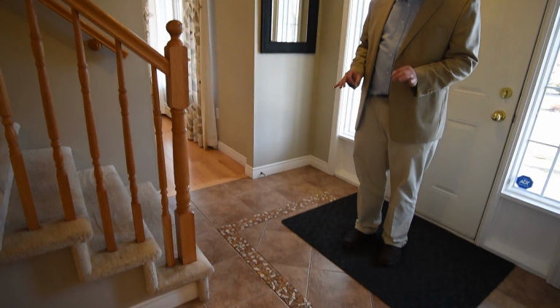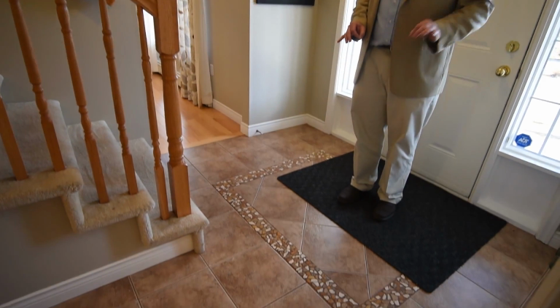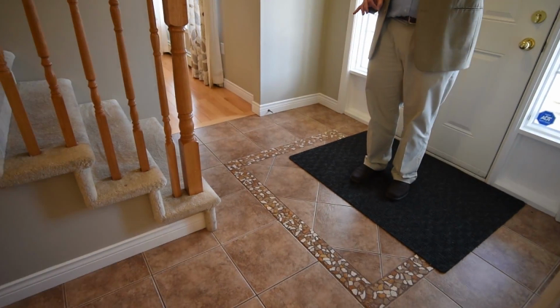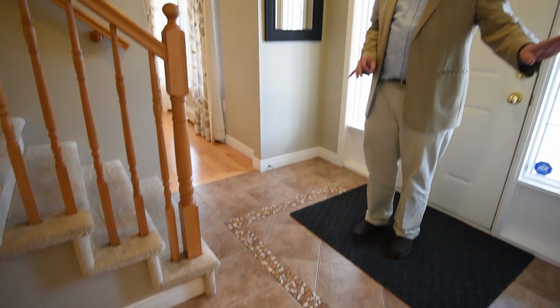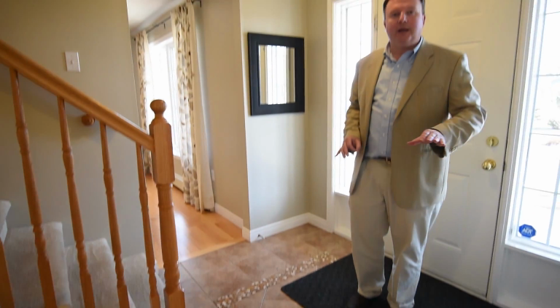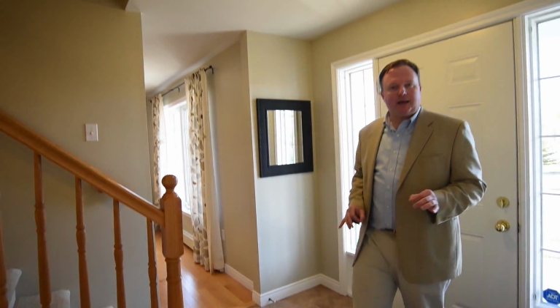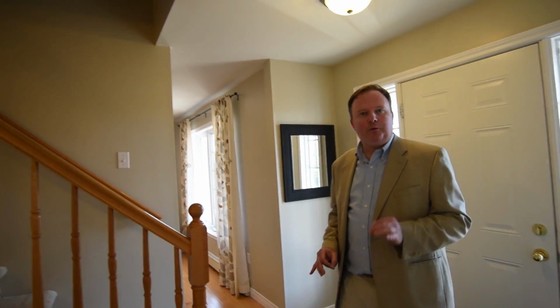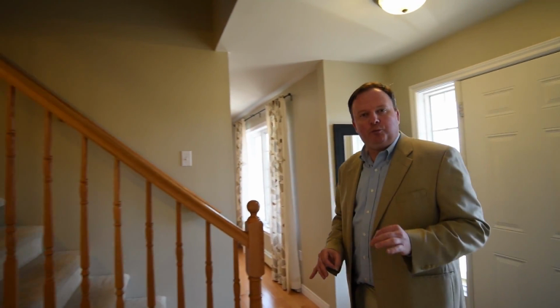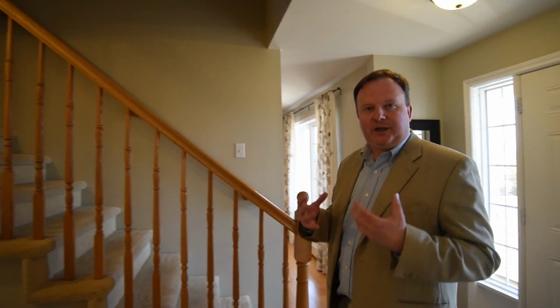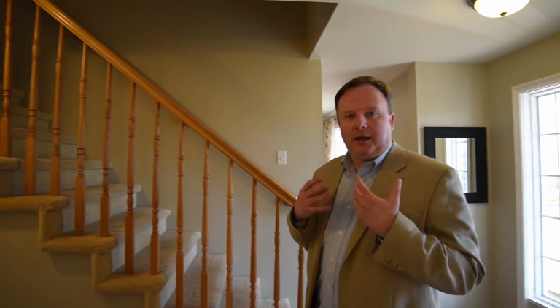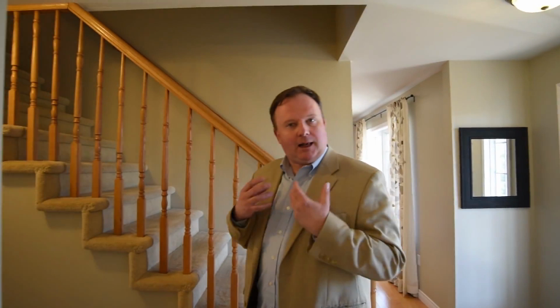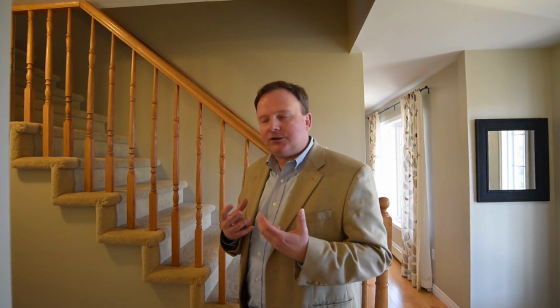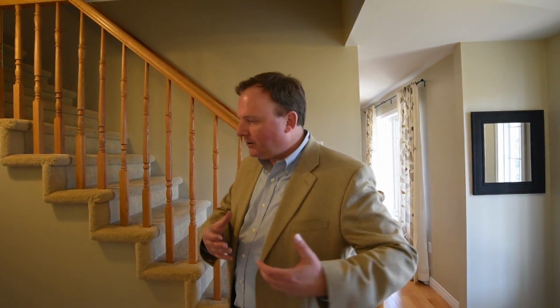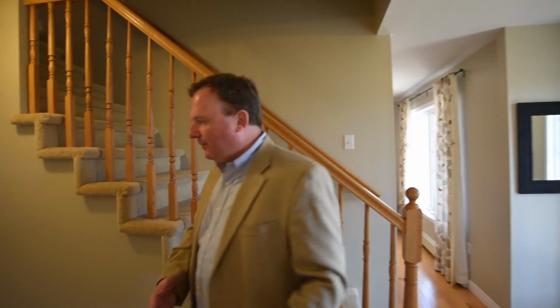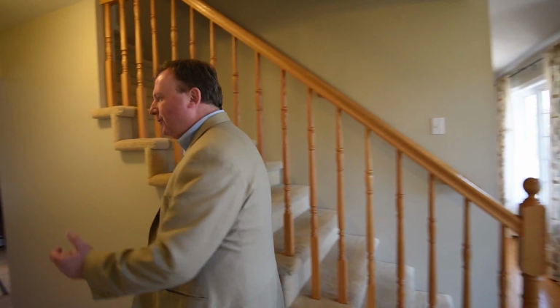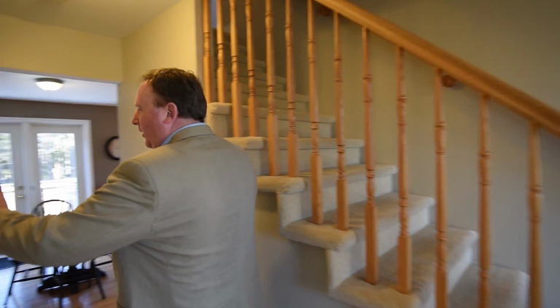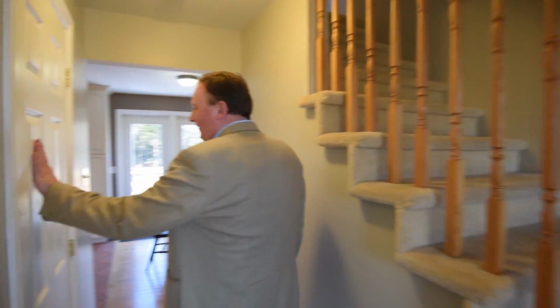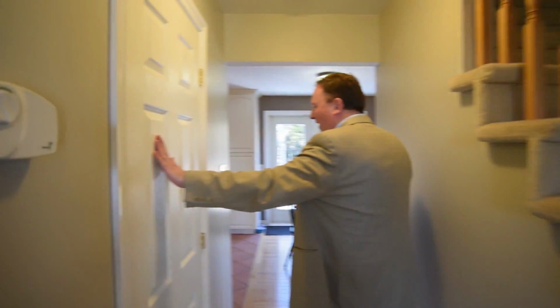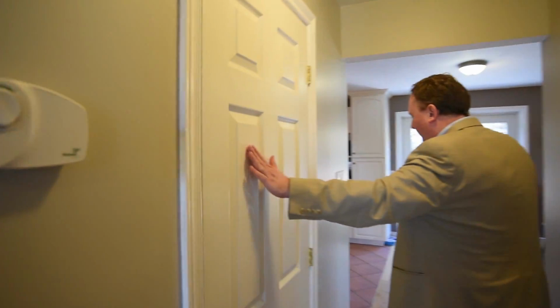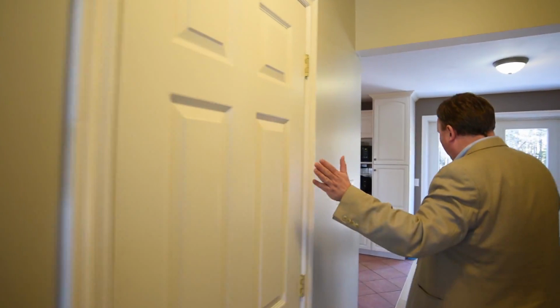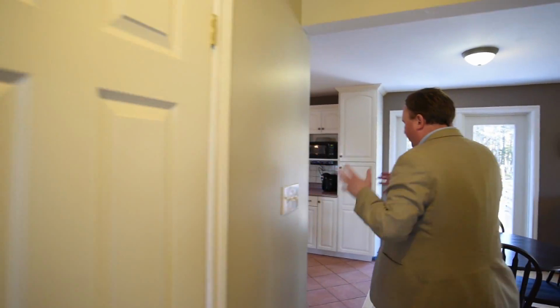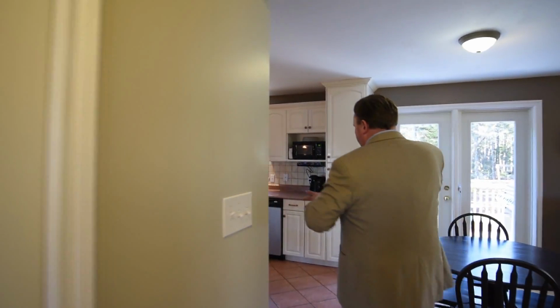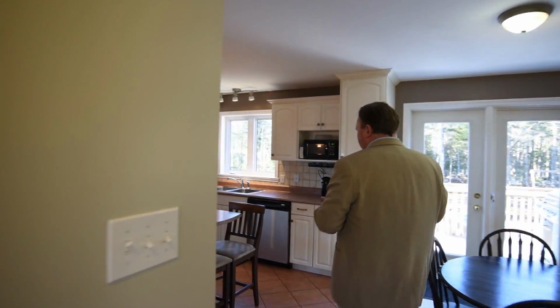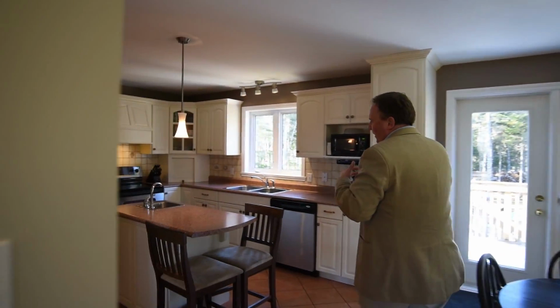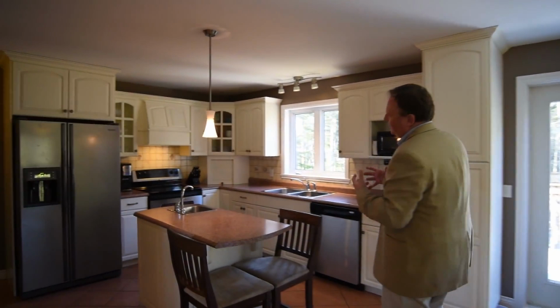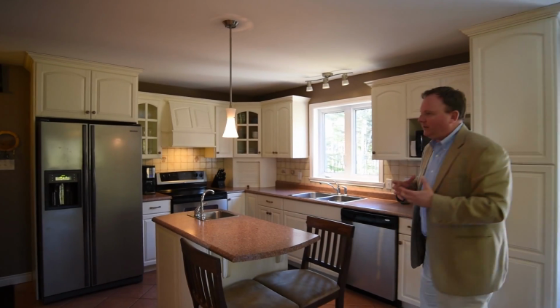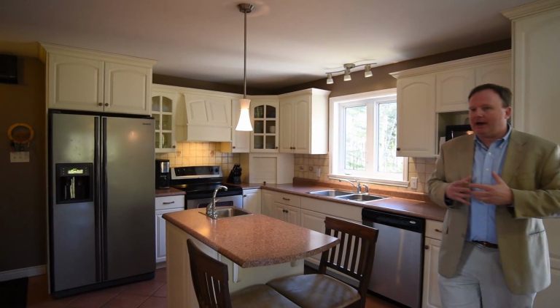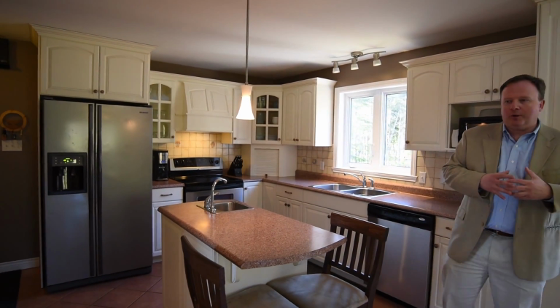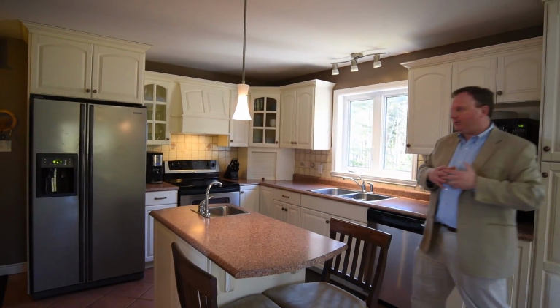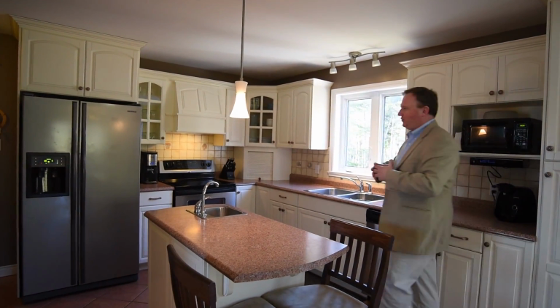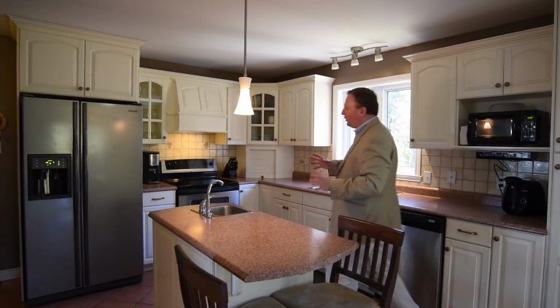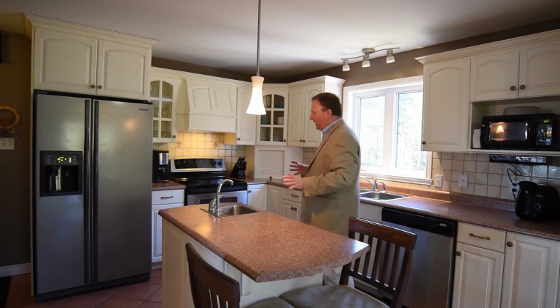This front foyer is terrific — lots of space, great tile entry, closet — exactly what we would hope to see in this classic saltbox. As we flow through the hall, you have a half bath over here.